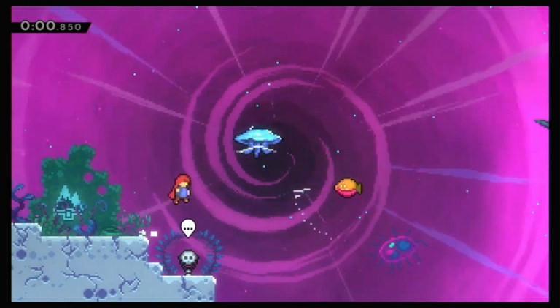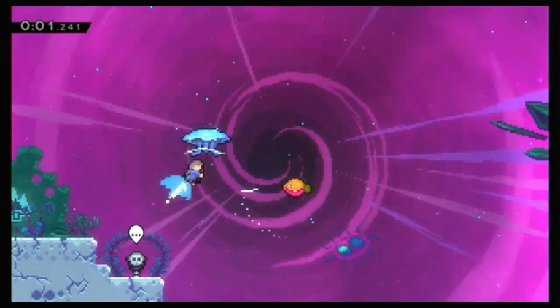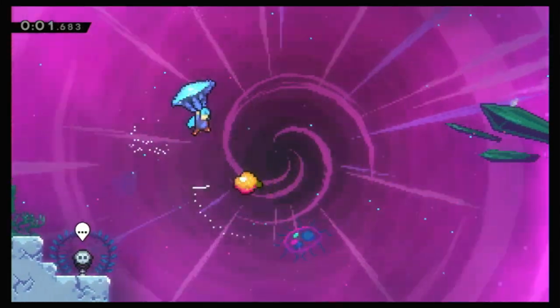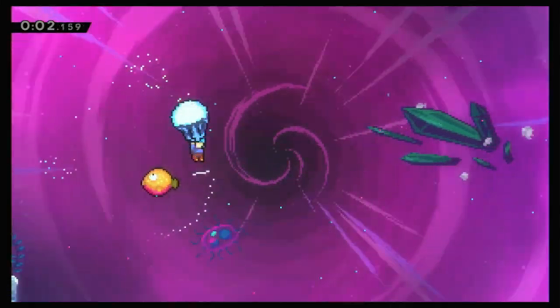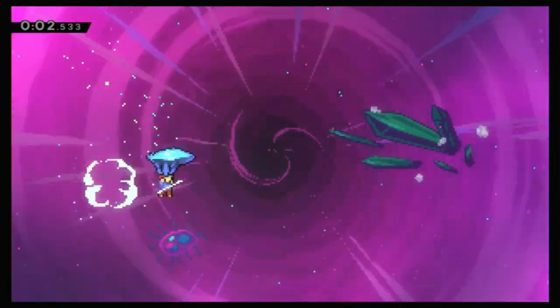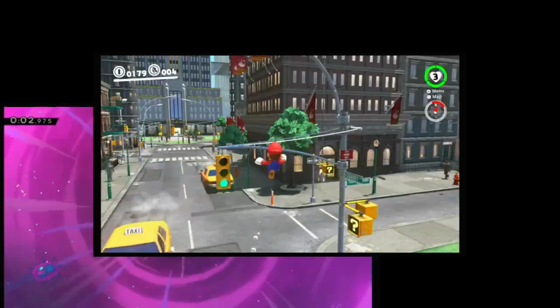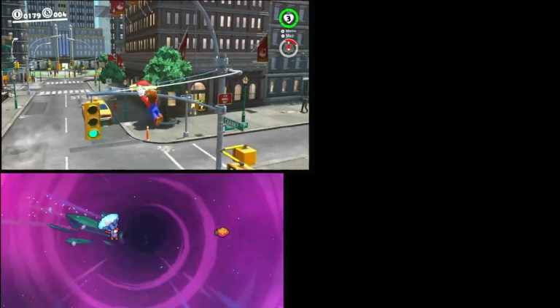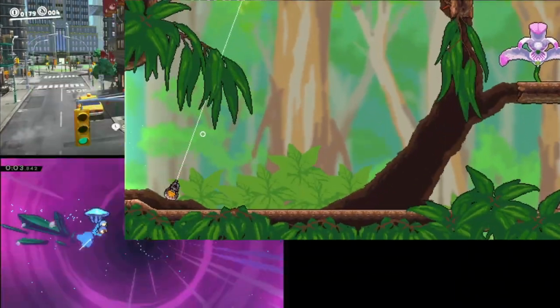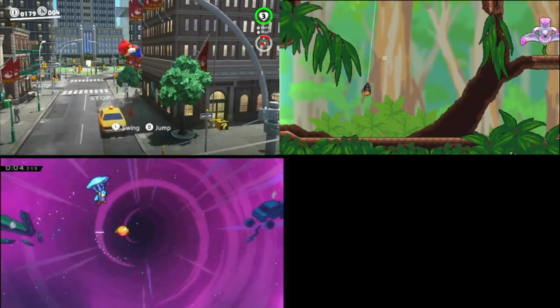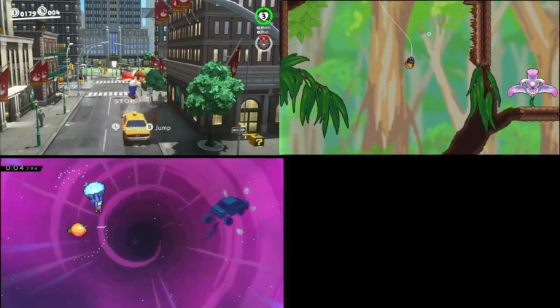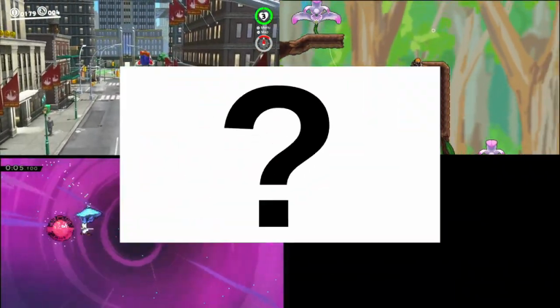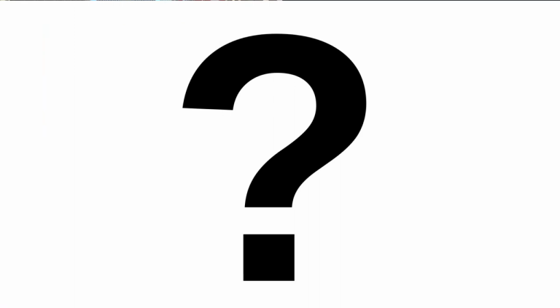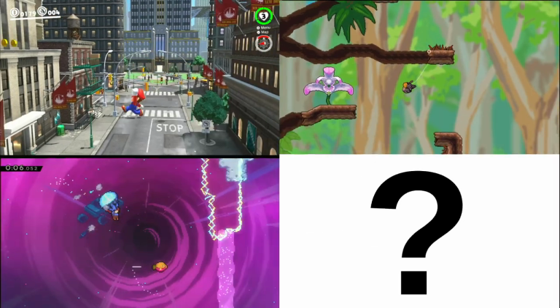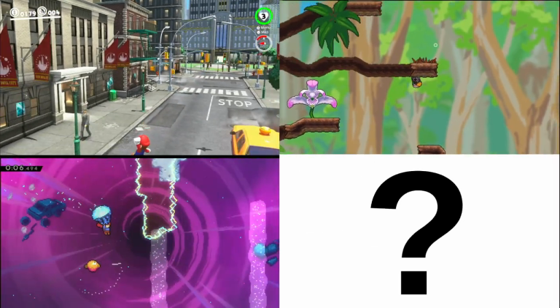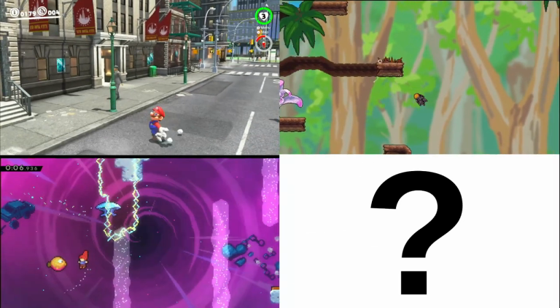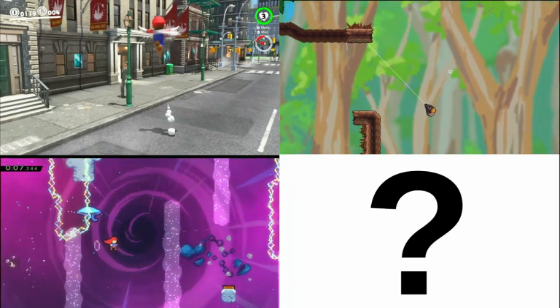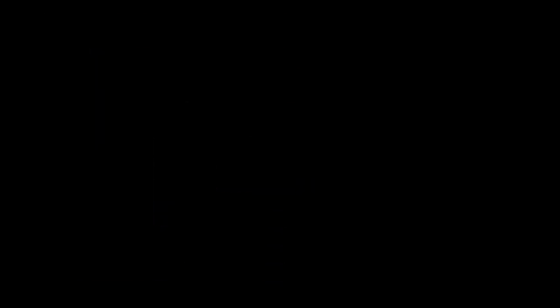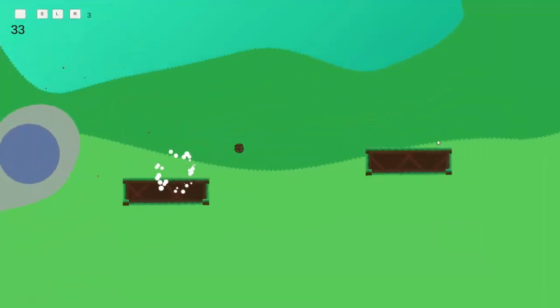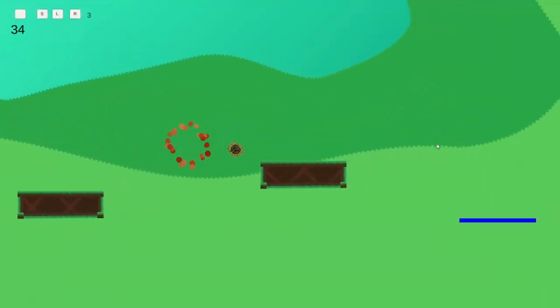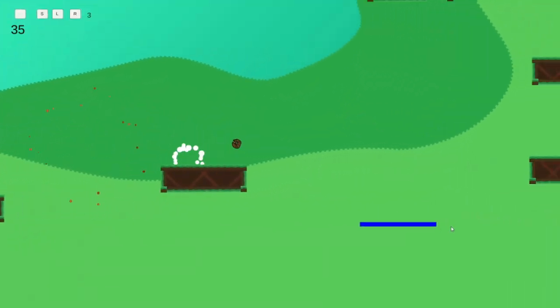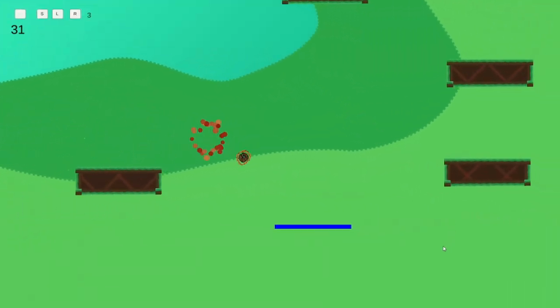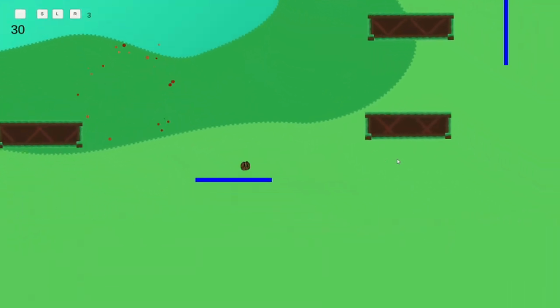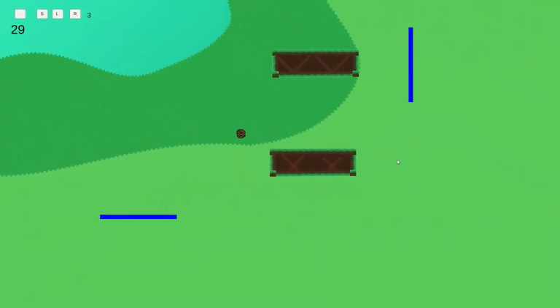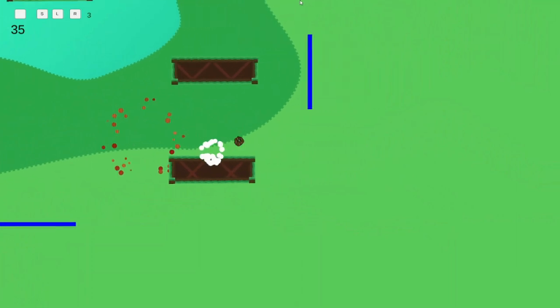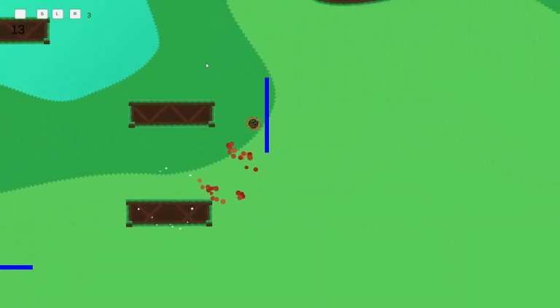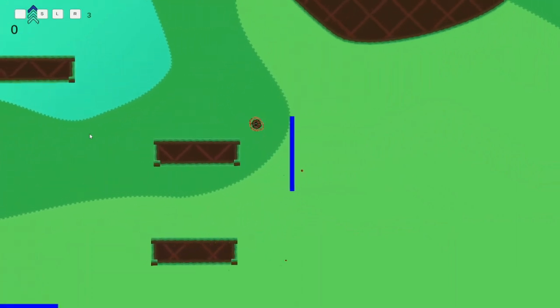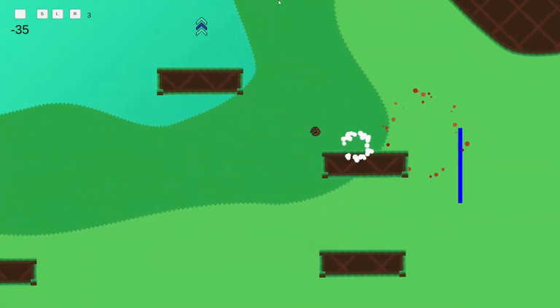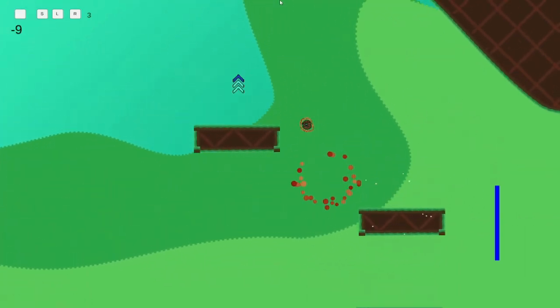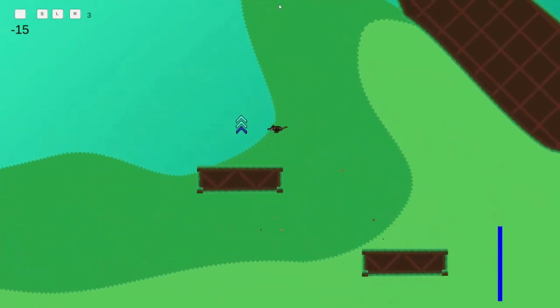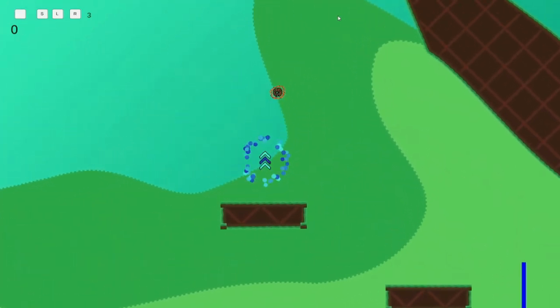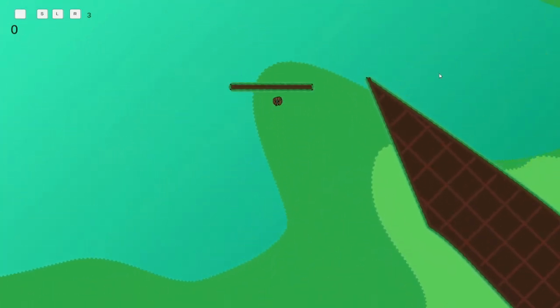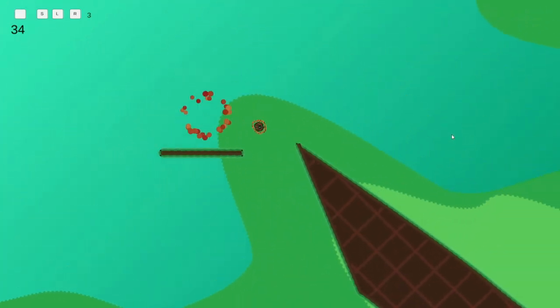What do you get when you combine Celeste, Super Mario Odyssey, Webbed, and just a little bit of my super special secret ingredient? You get a fast-paced, physics-heavy 2D platformer where an armadillo tries to find seeds to fulfill his dream of becoming a gardener.